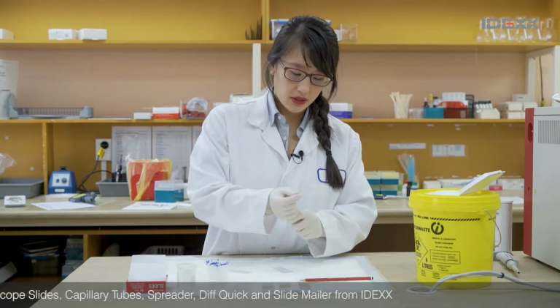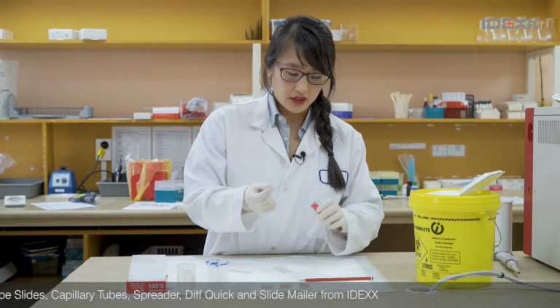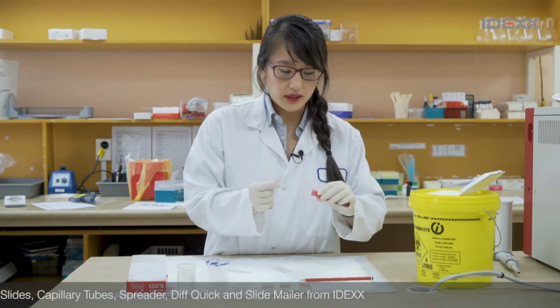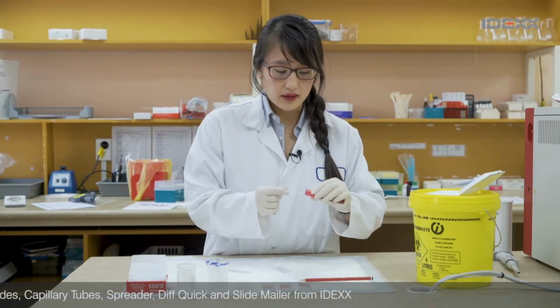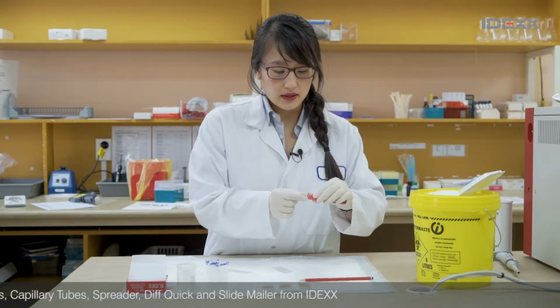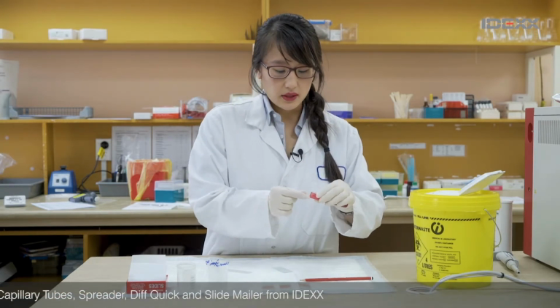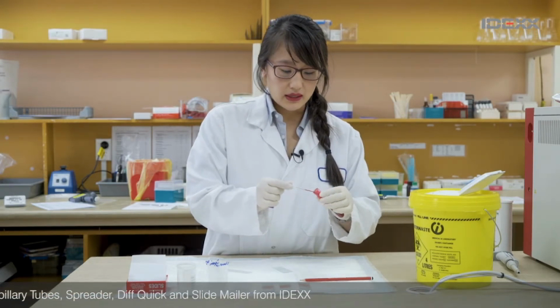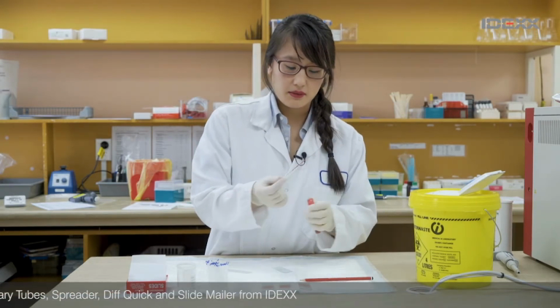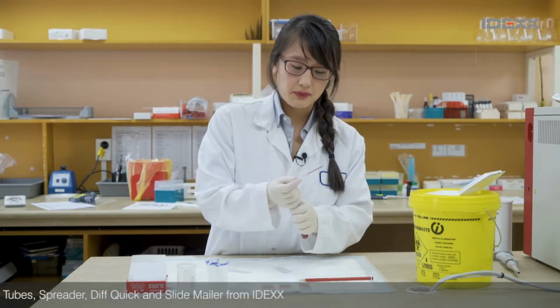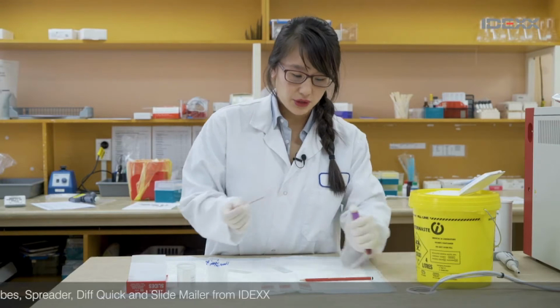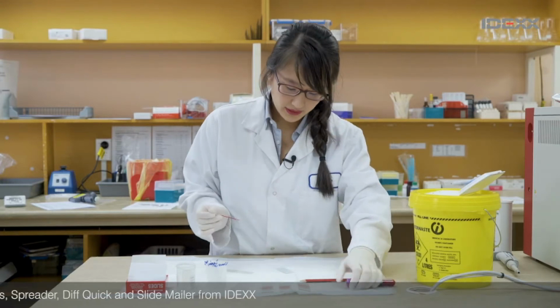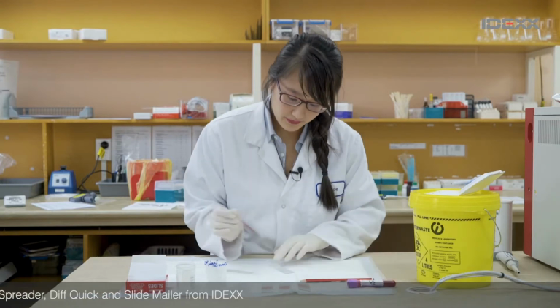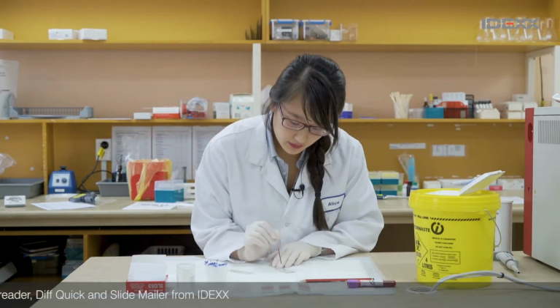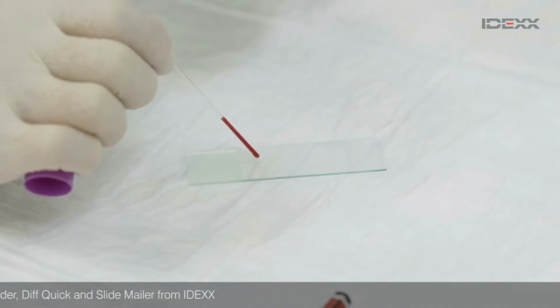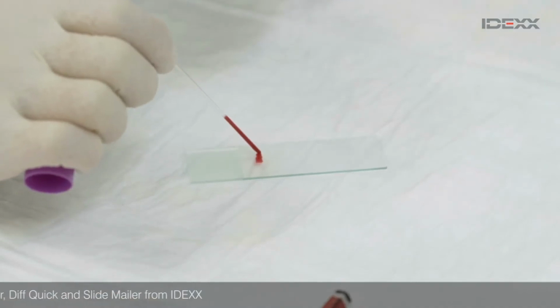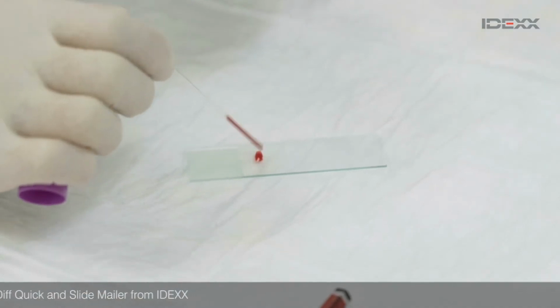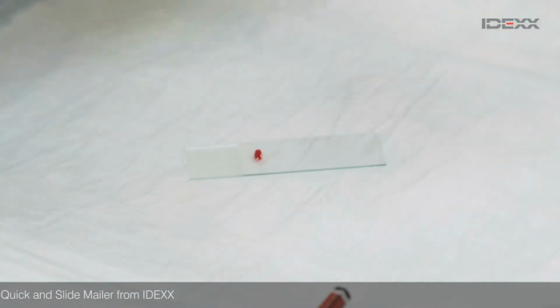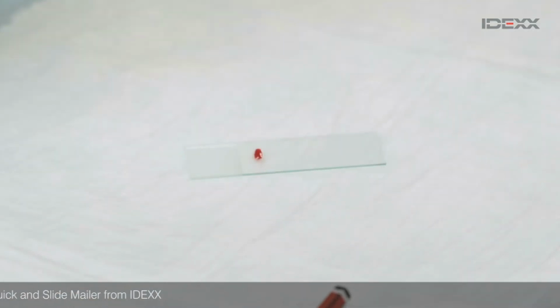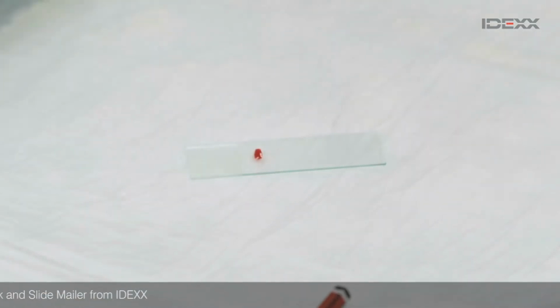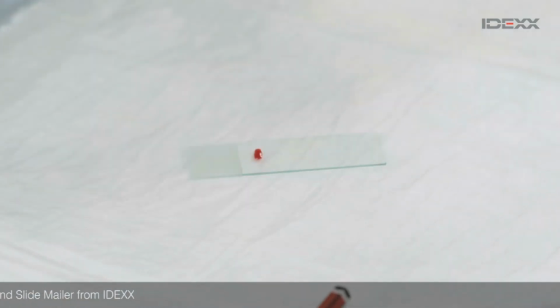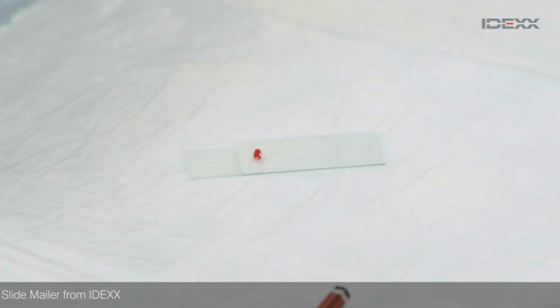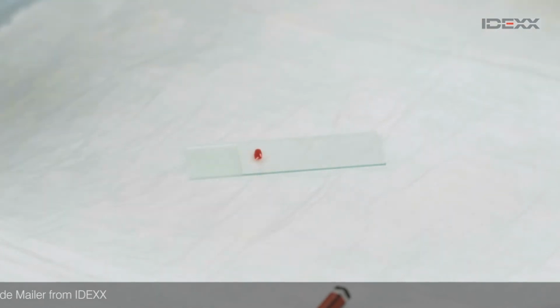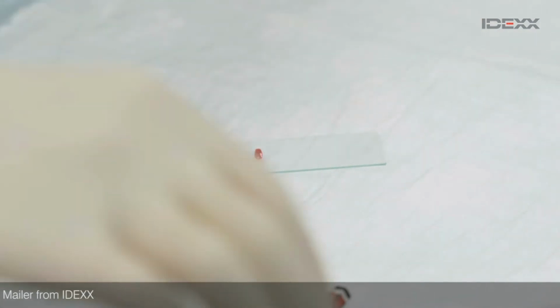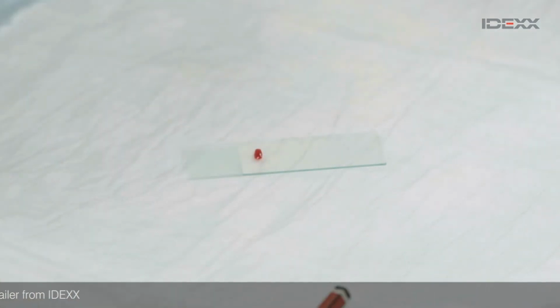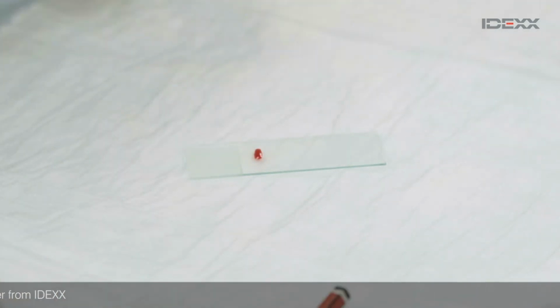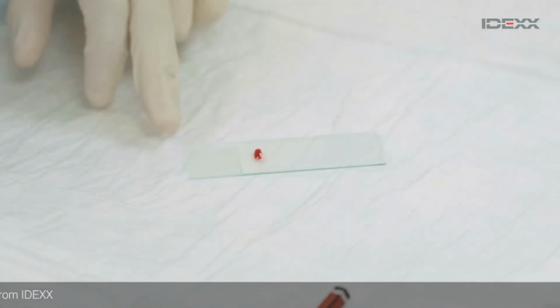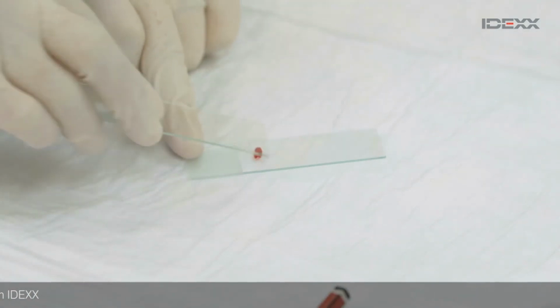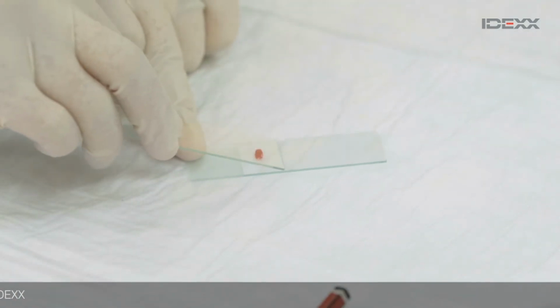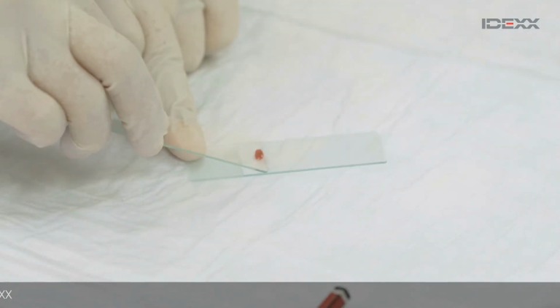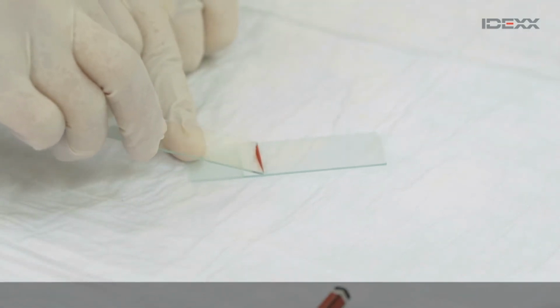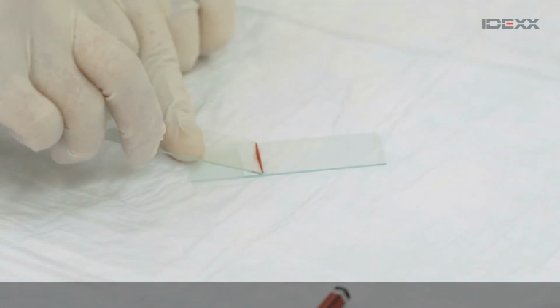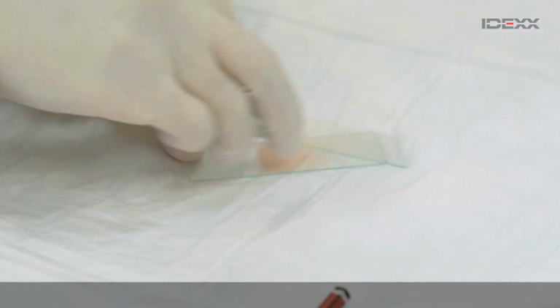So I'm just going to go ahead and show you again. Take your blood, pop in the capillary tube, pop it at the end of your slide, pull back and just push forward.